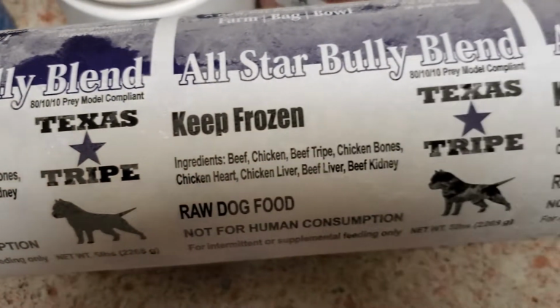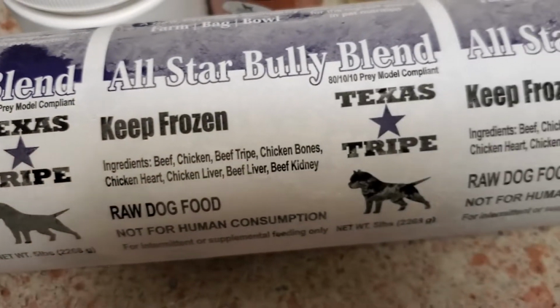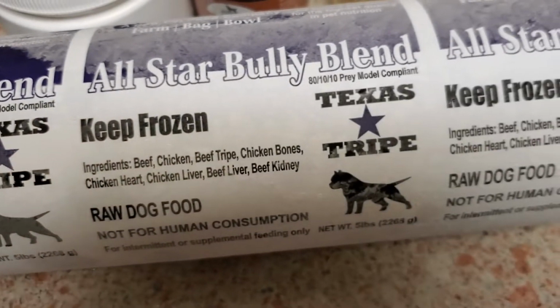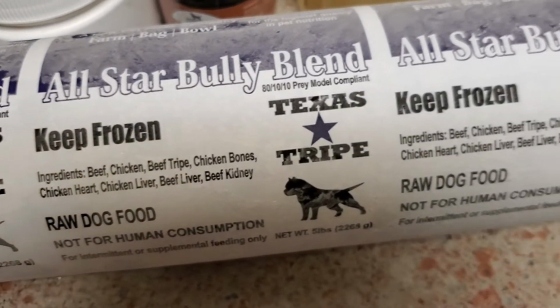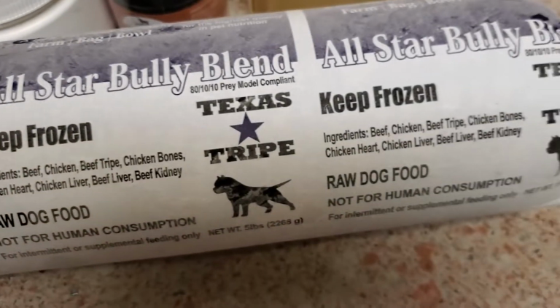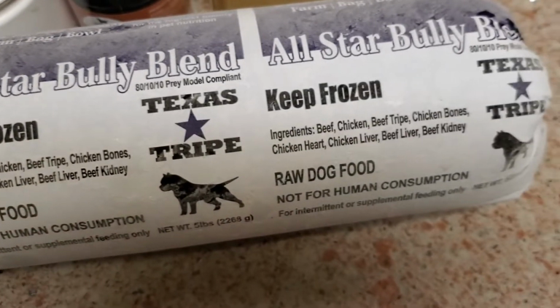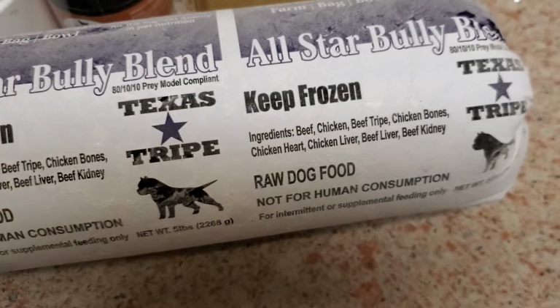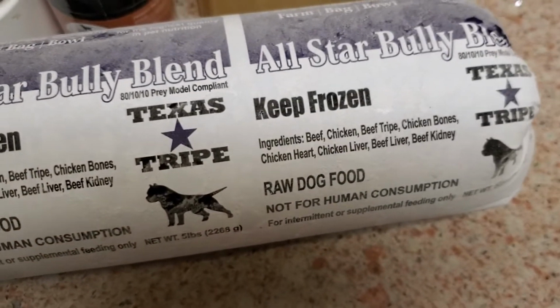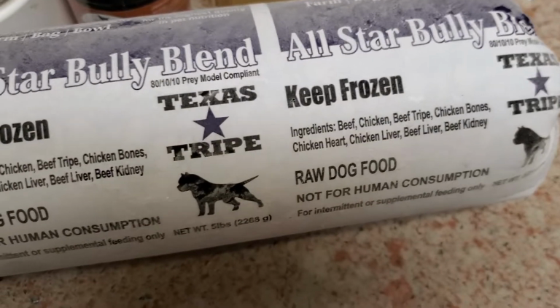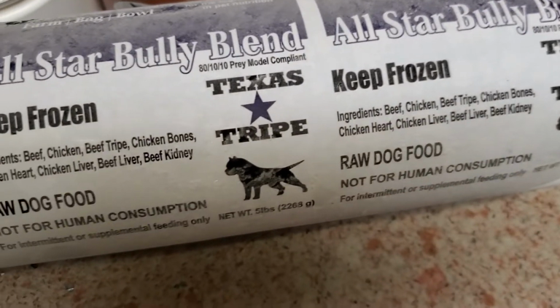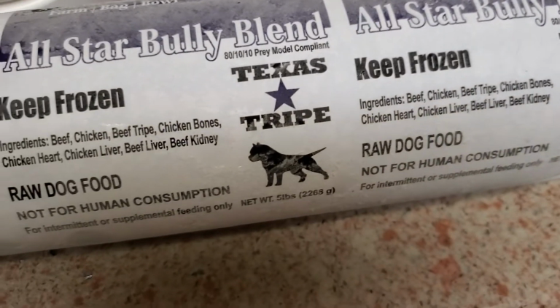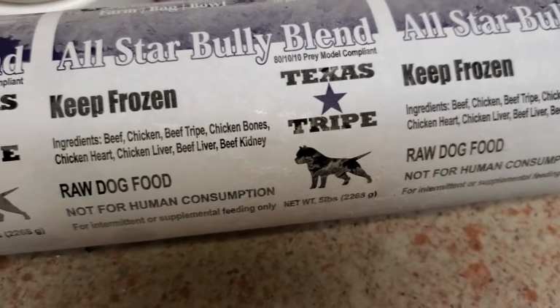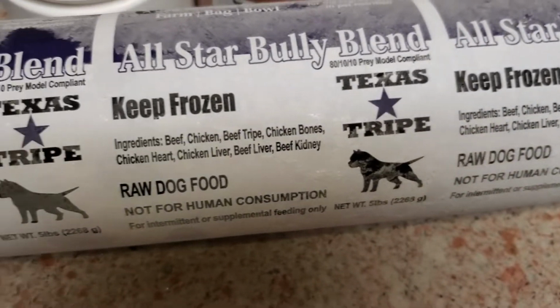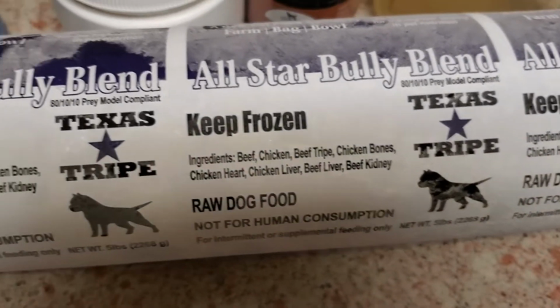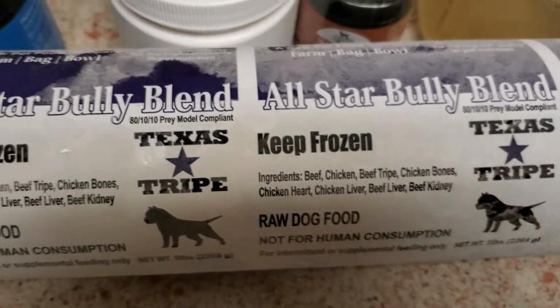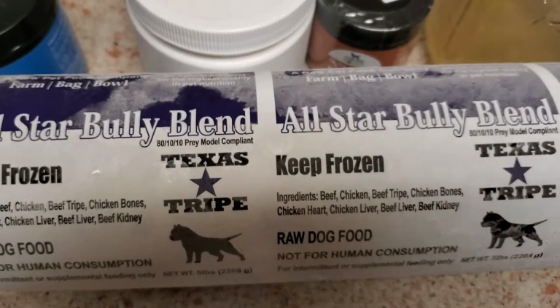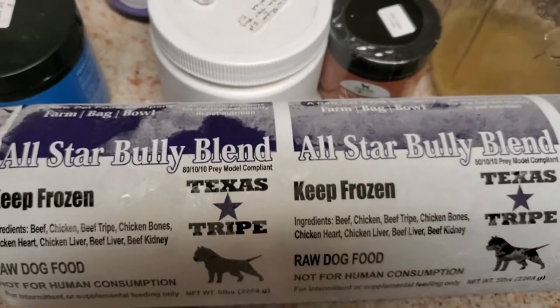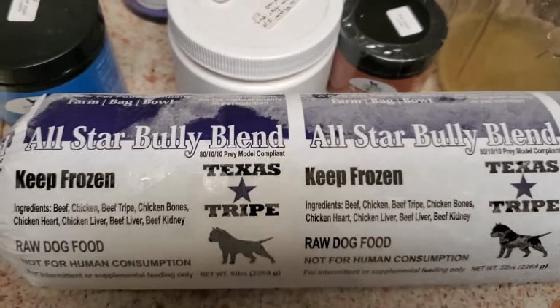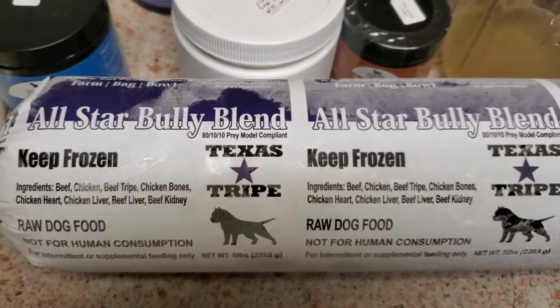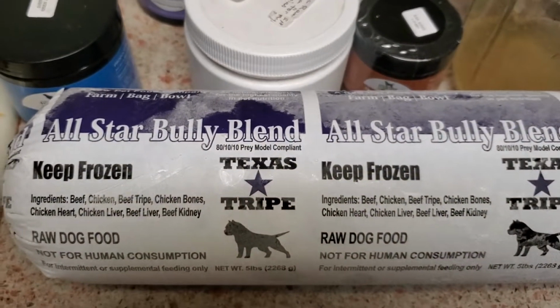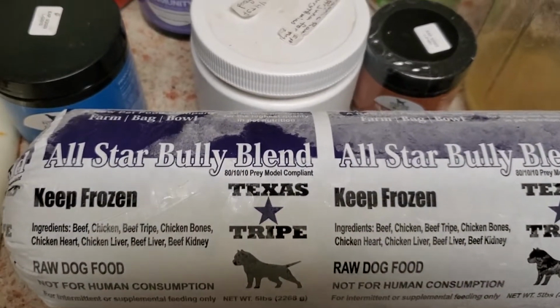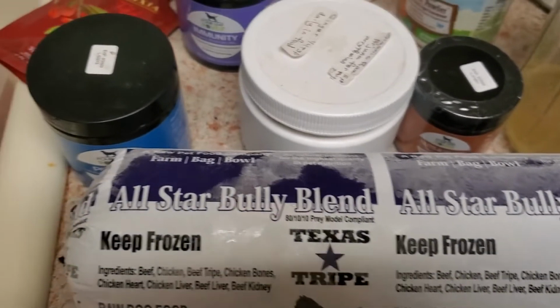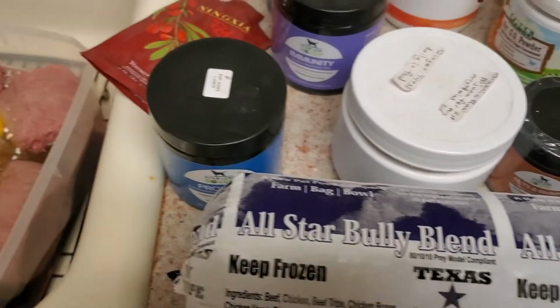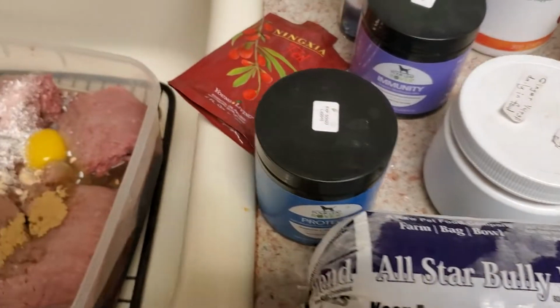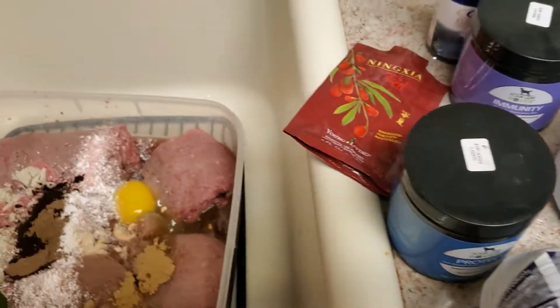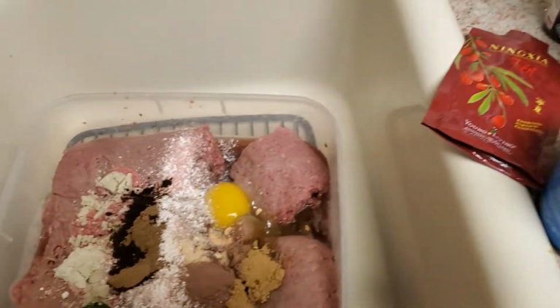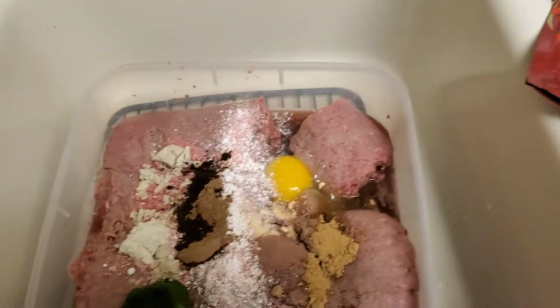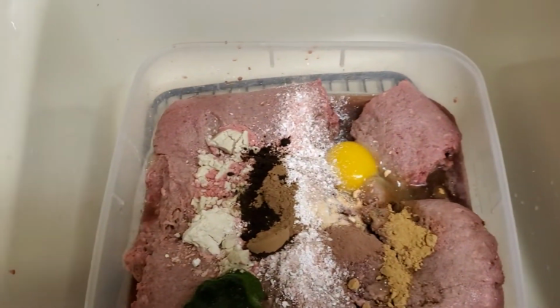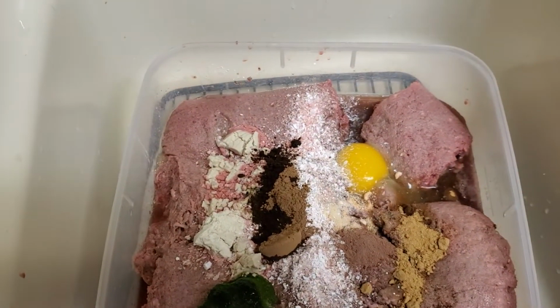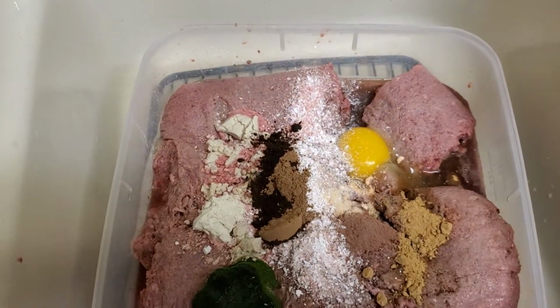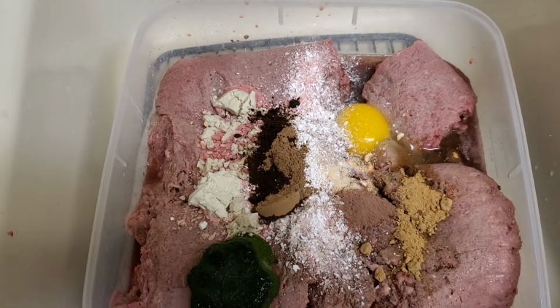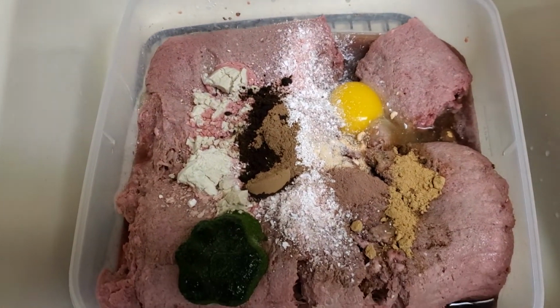There are some things missing from these prey model compliant blends, and you need to know how to read the labels. You don't have to go as crazy as I do about all this stuff, but it does help to create a forever-type dog.